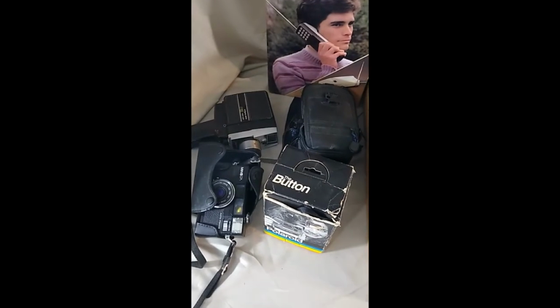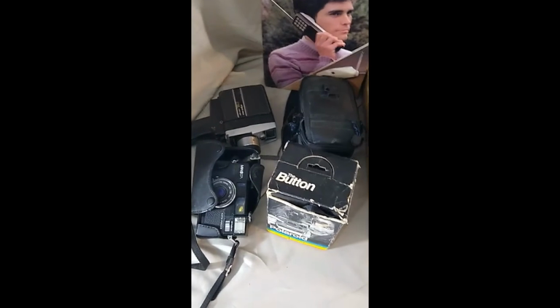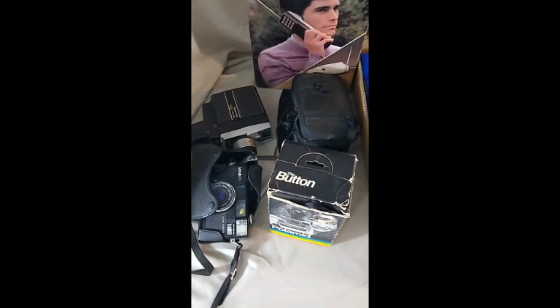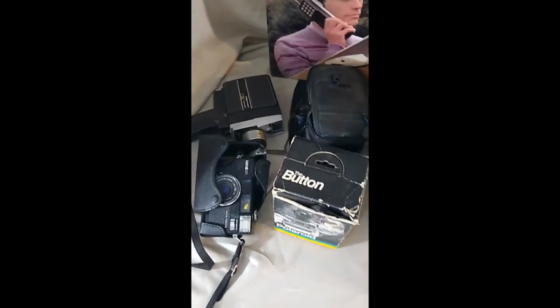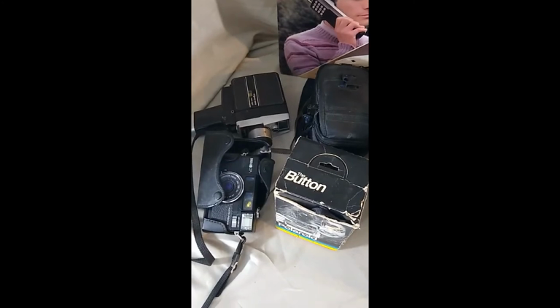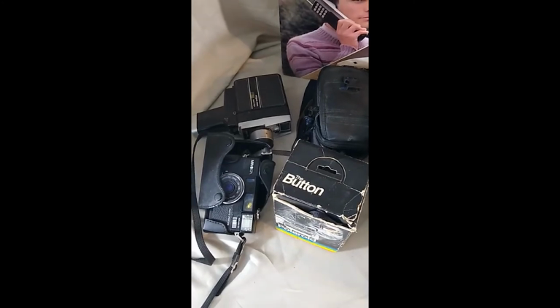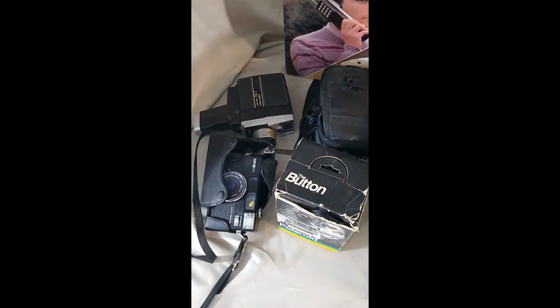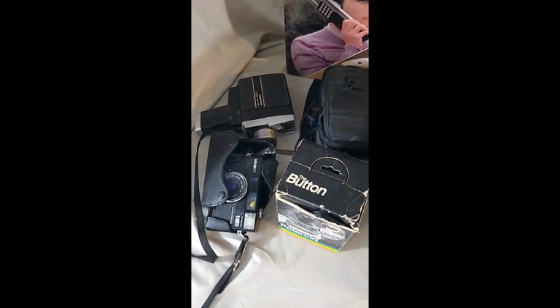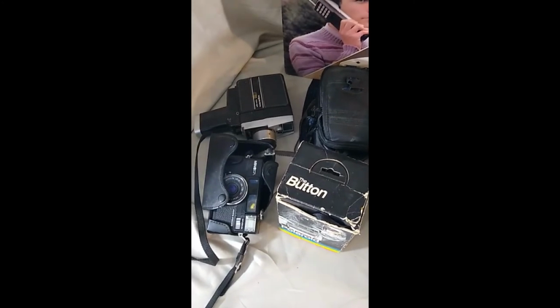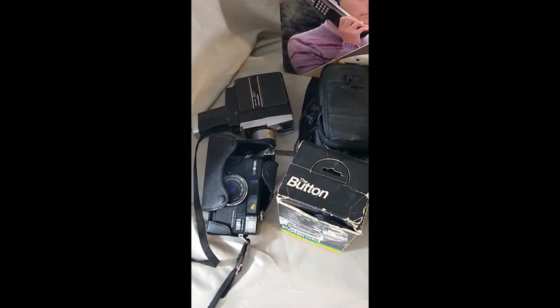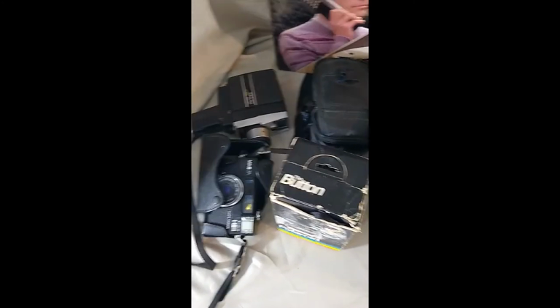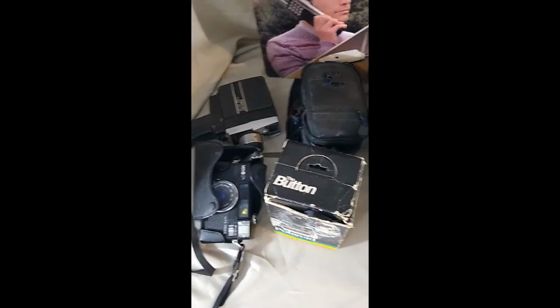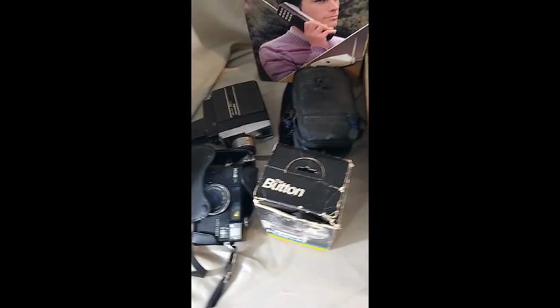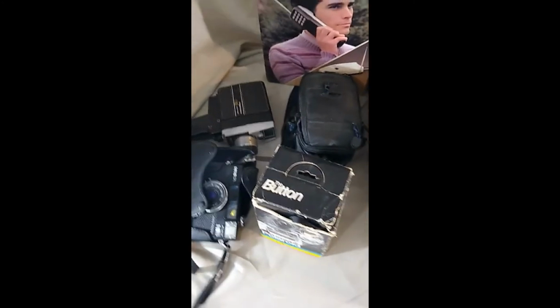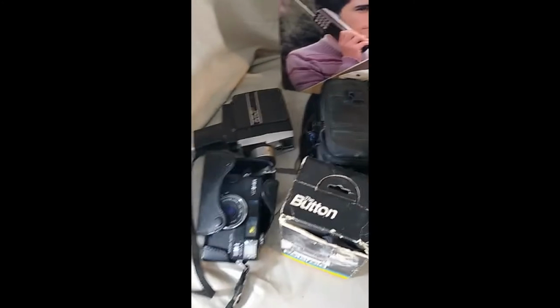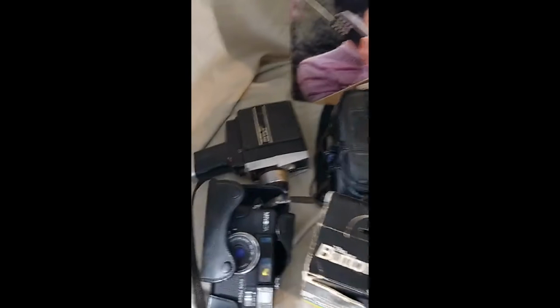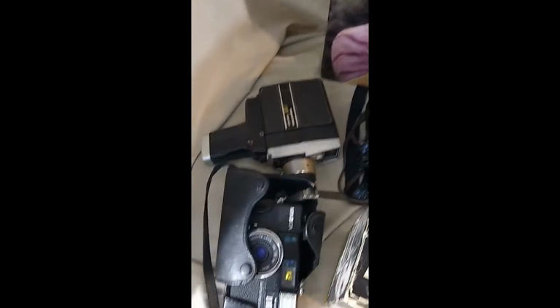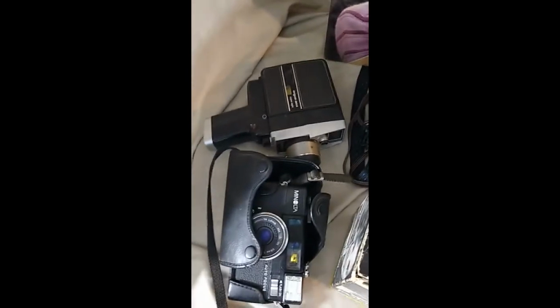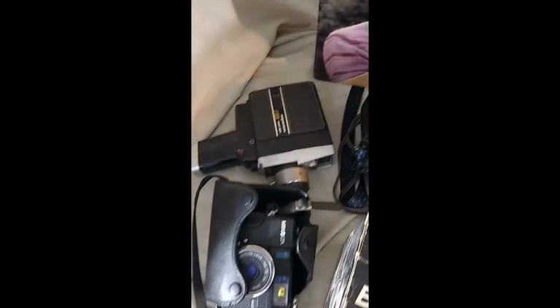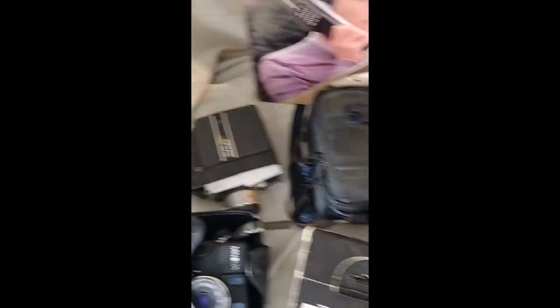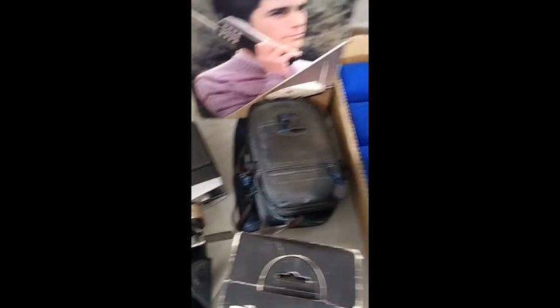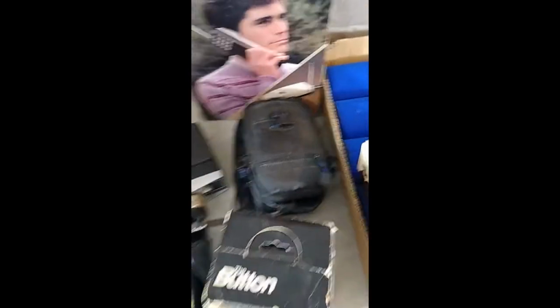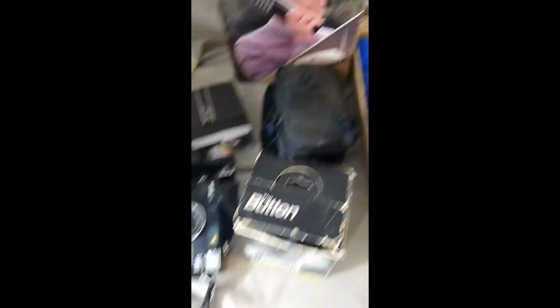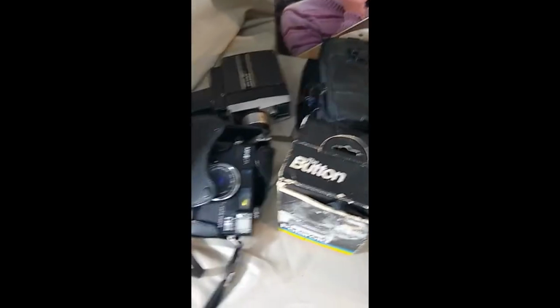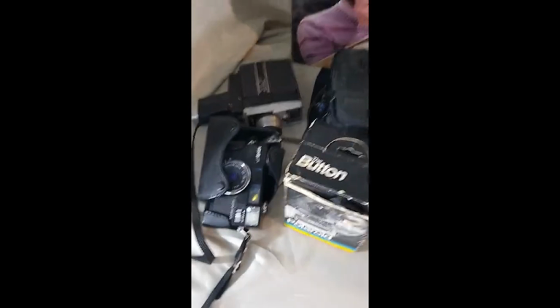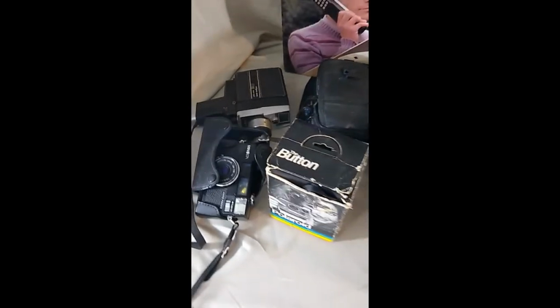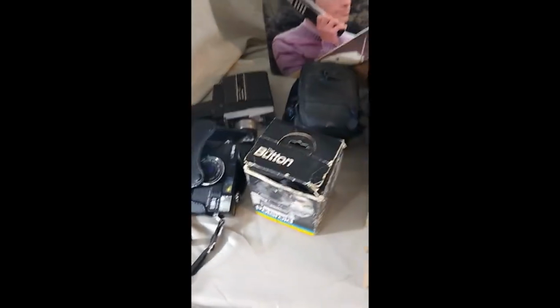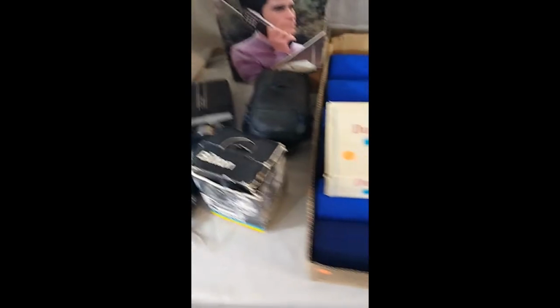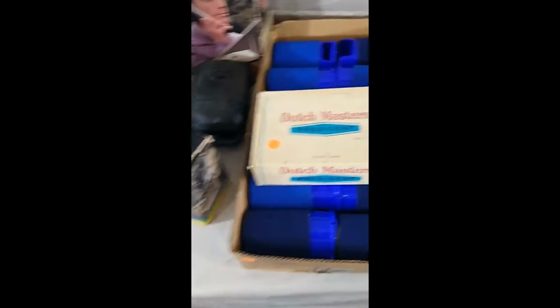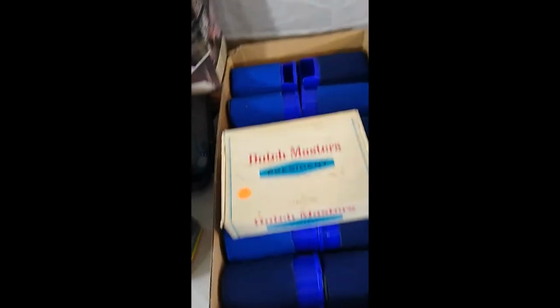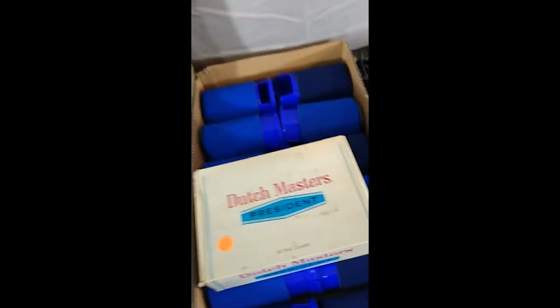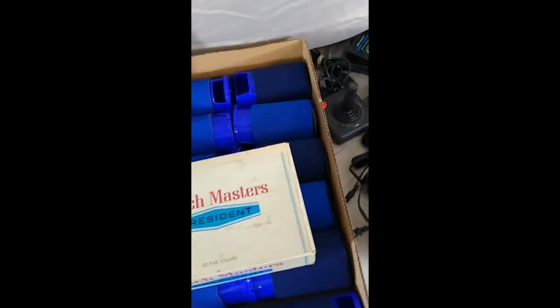We have some Polaroid, Fujifilm, and an Argus Super 8 movie camera — one of those old cameras right there. So I'm going to get those listed and see what they do.